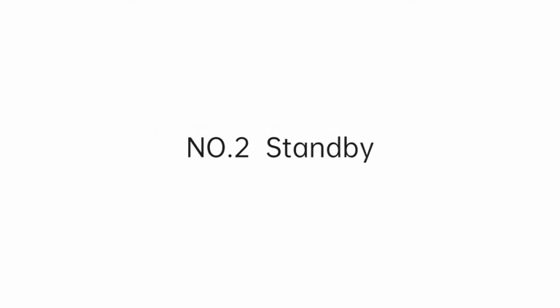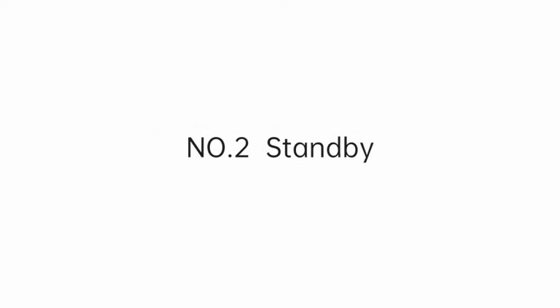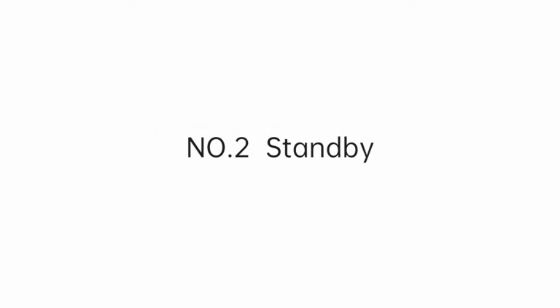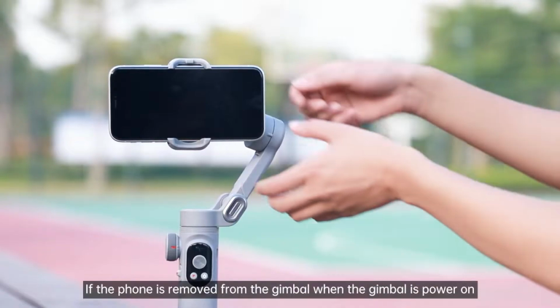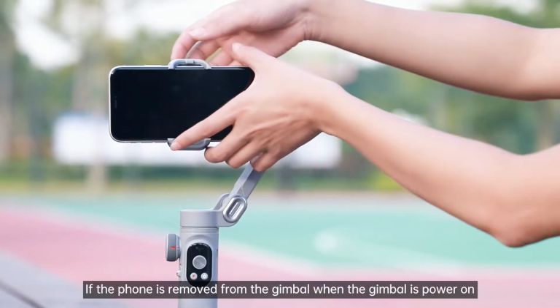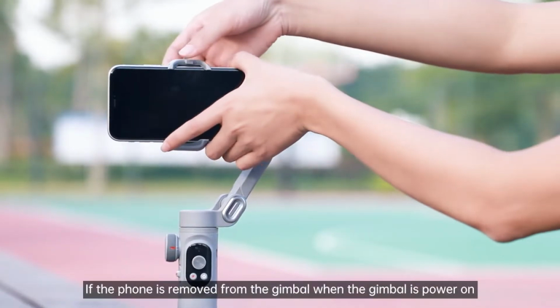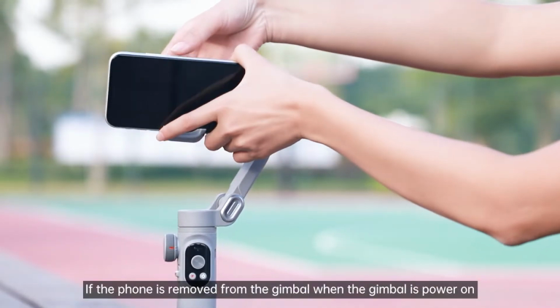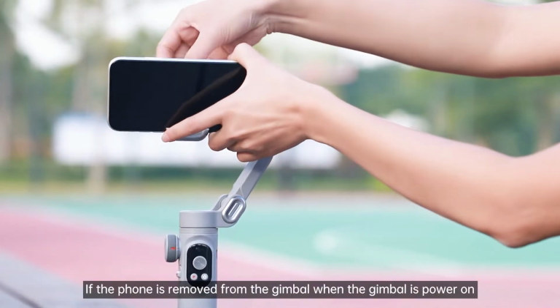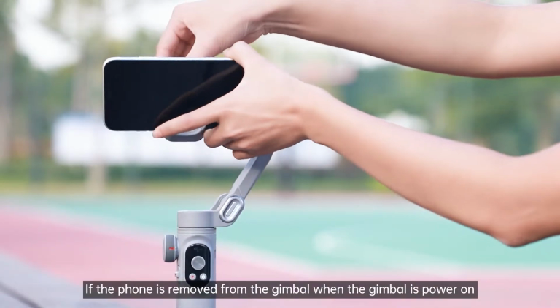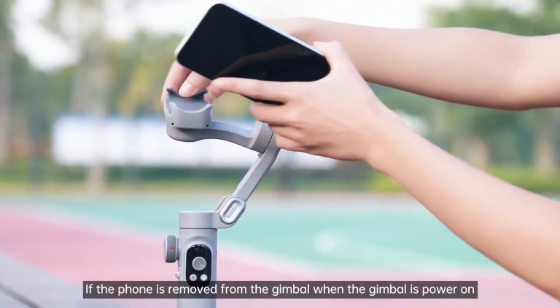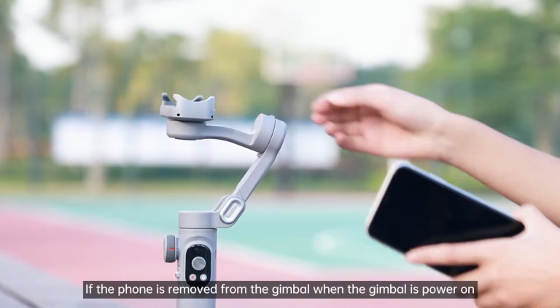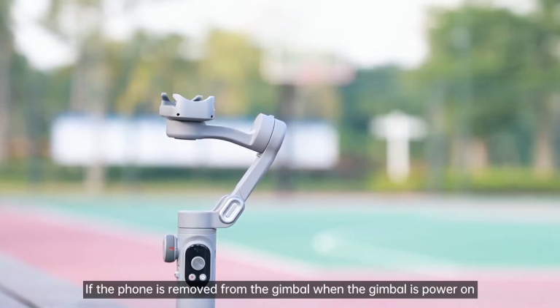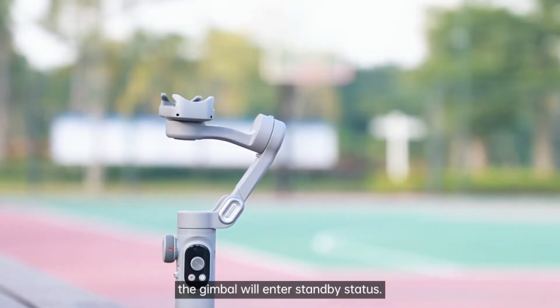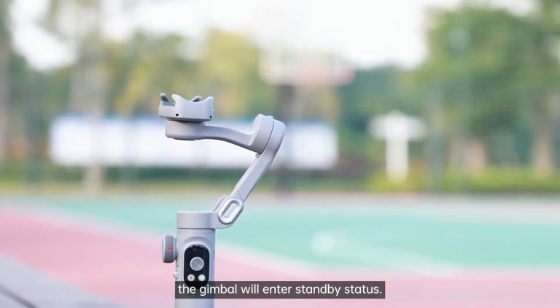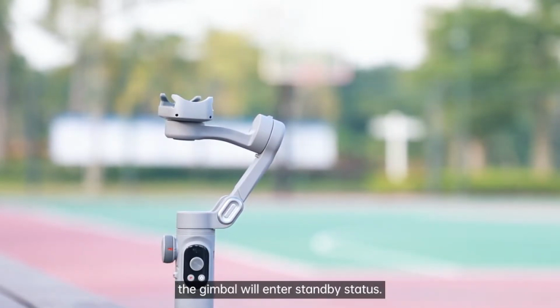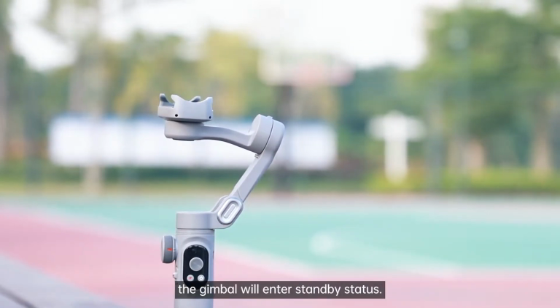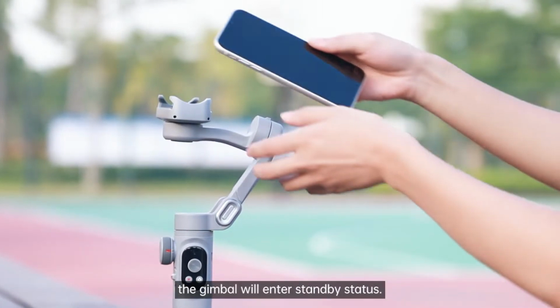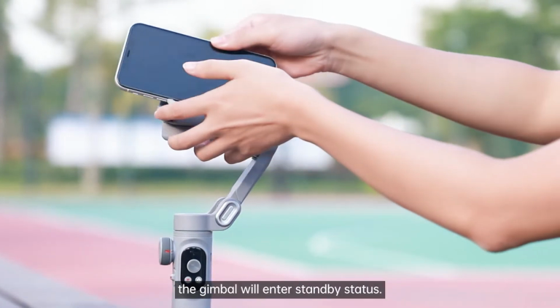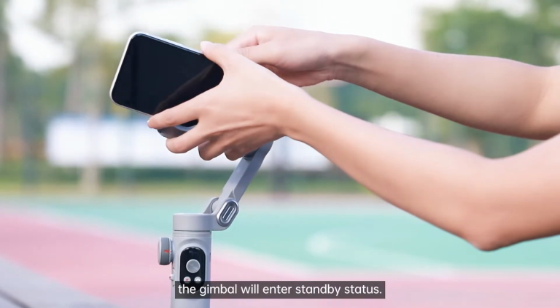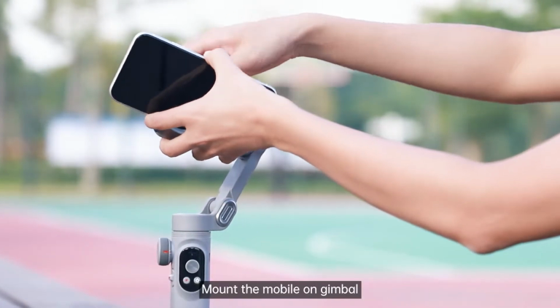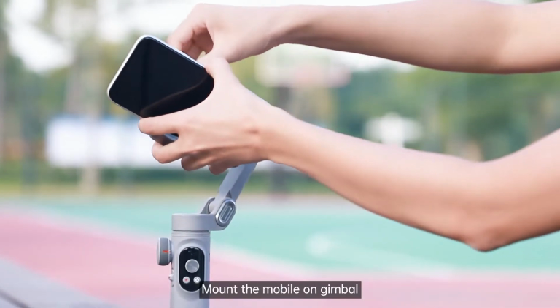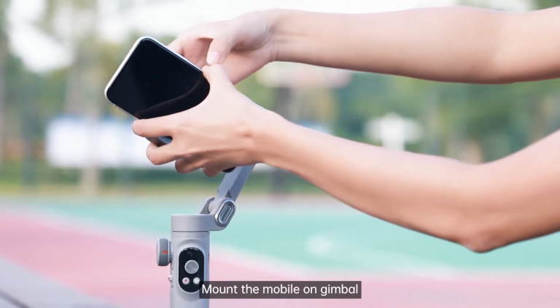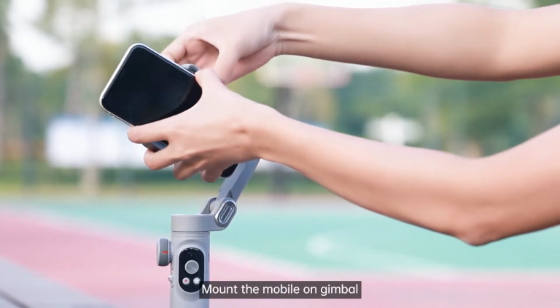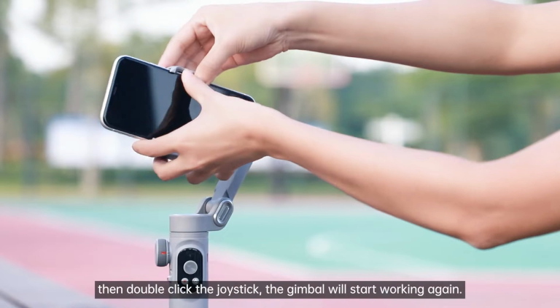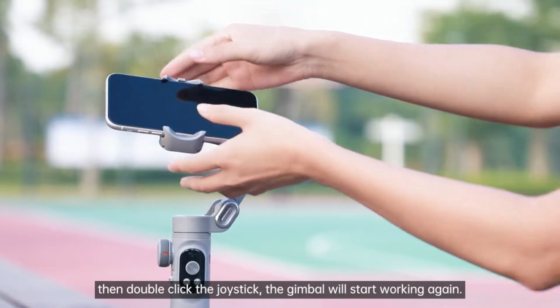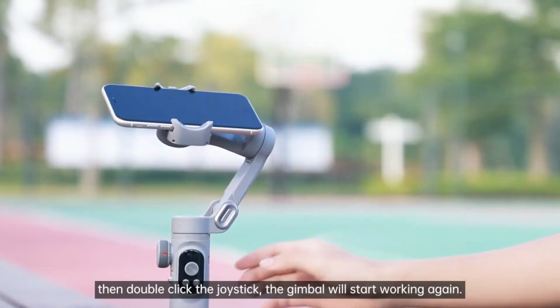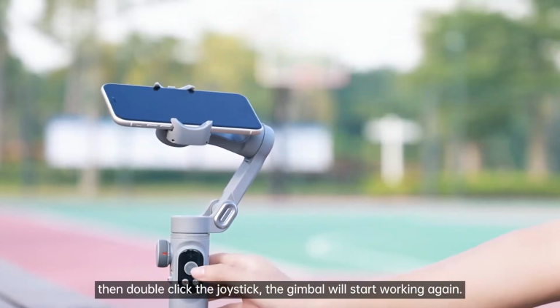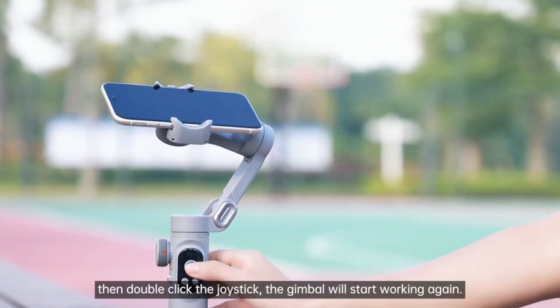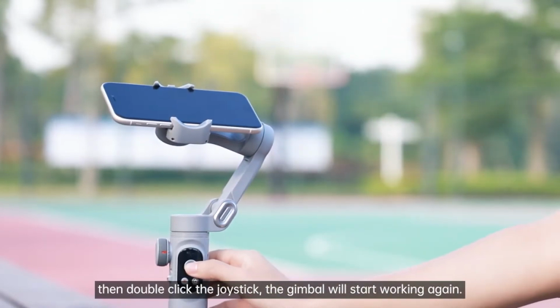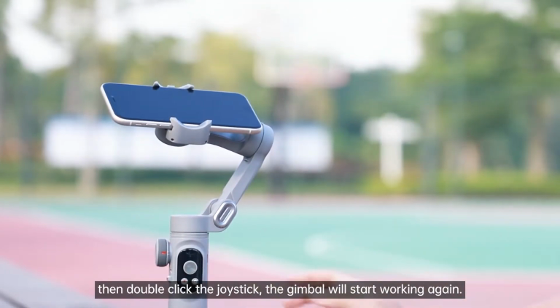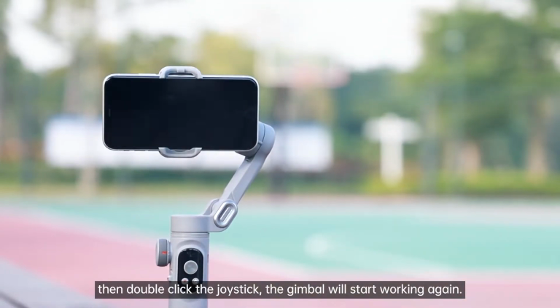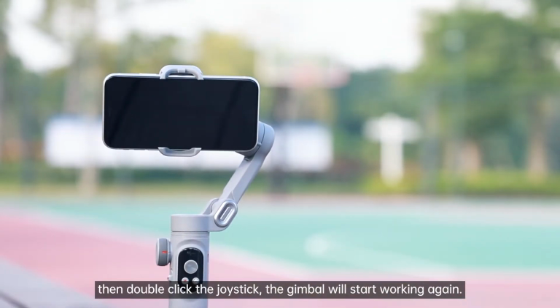Standby: If the phone is removed from the gimbal when the gimbal is powered on, the gimbal will enter standby status. Mount the mobile and gimbal, then double click the joystick. The gimbal will start working again.